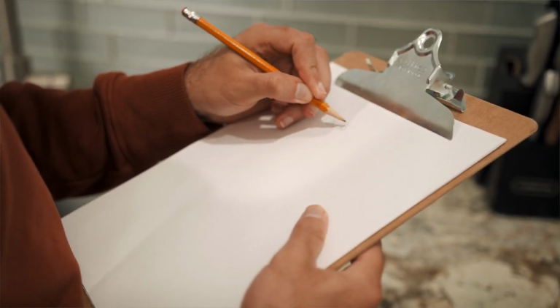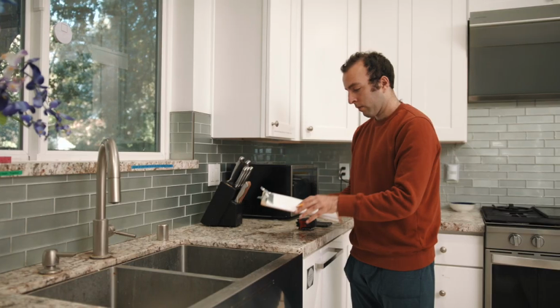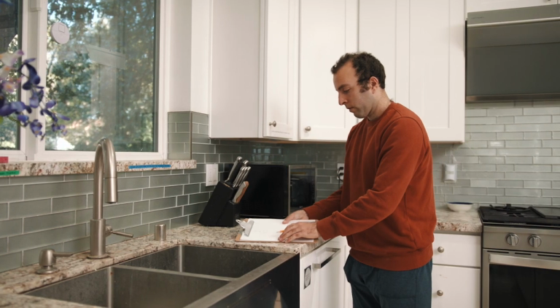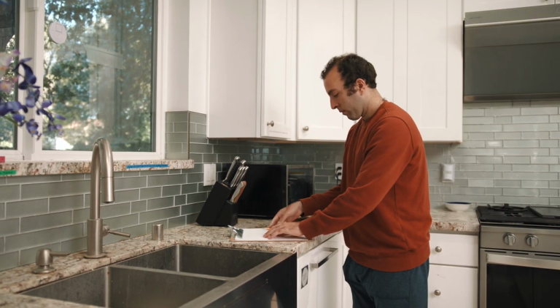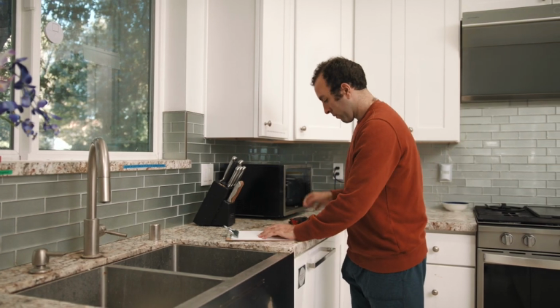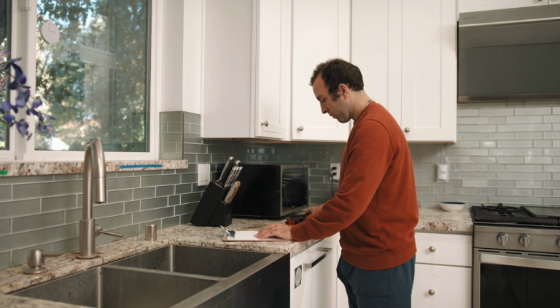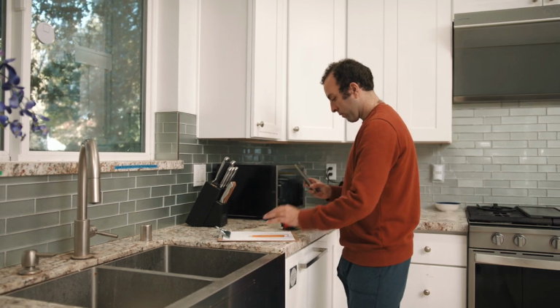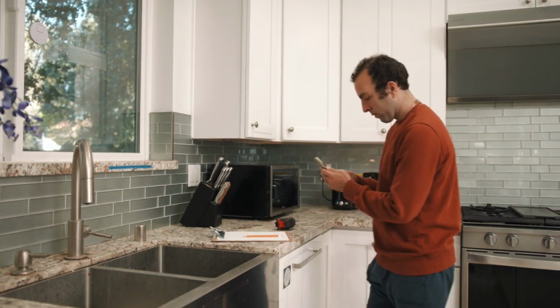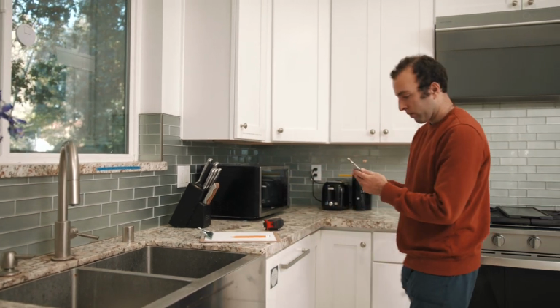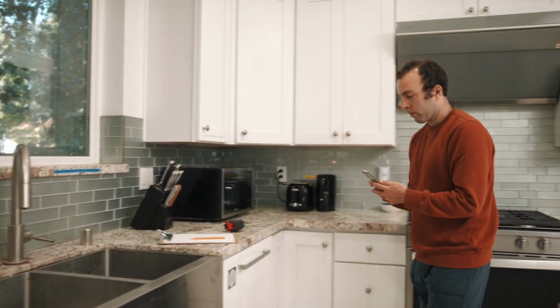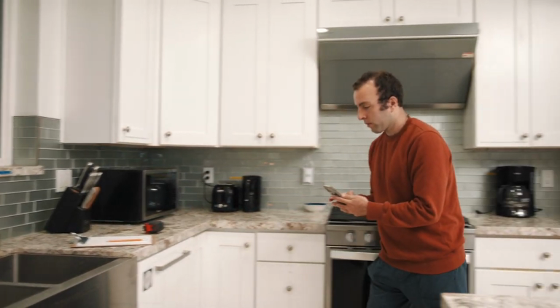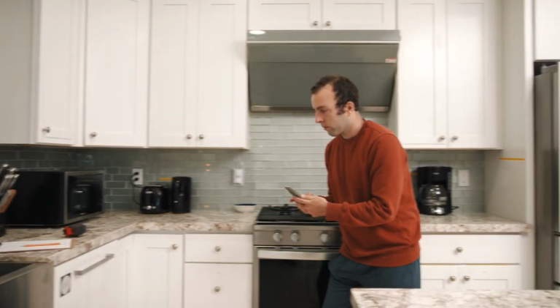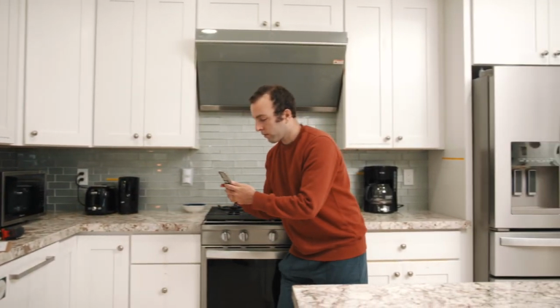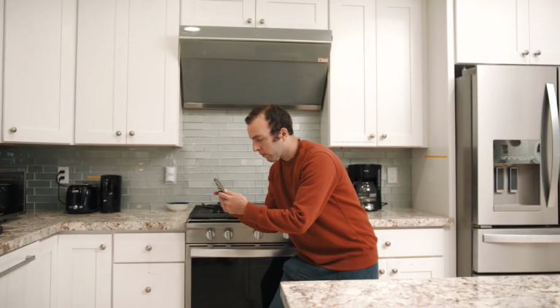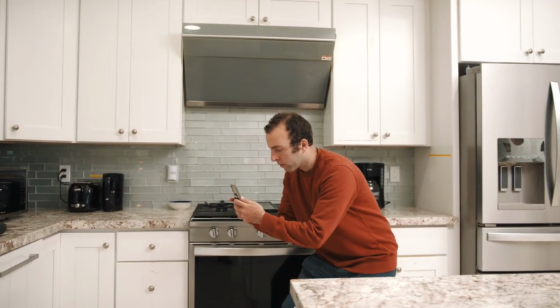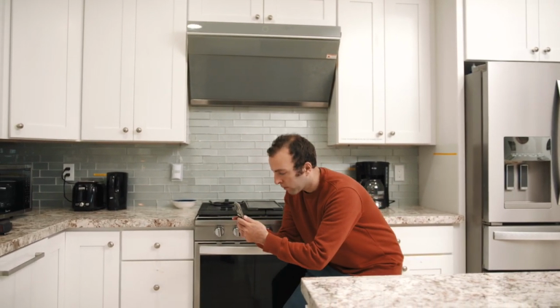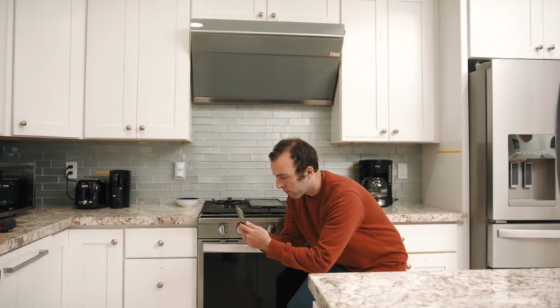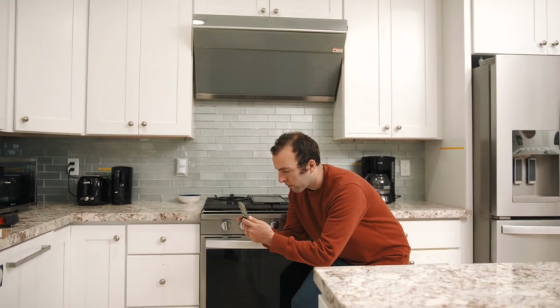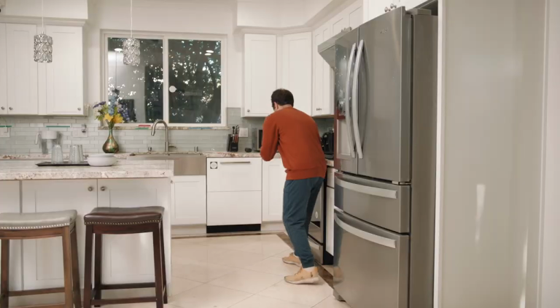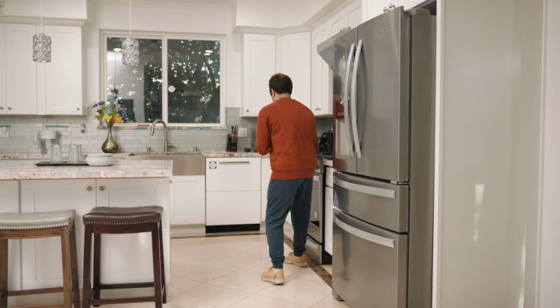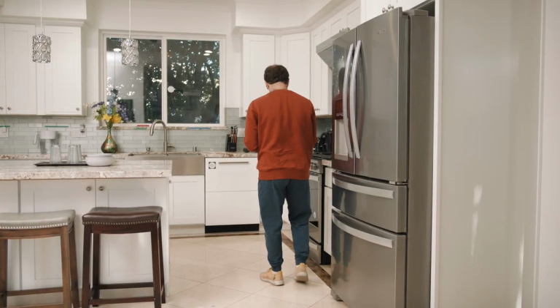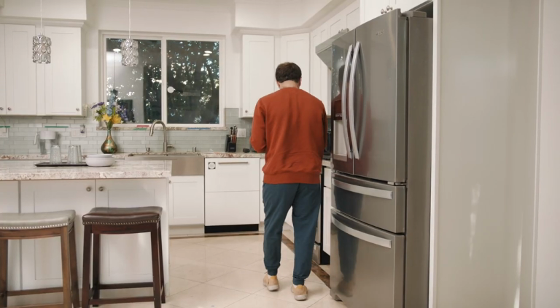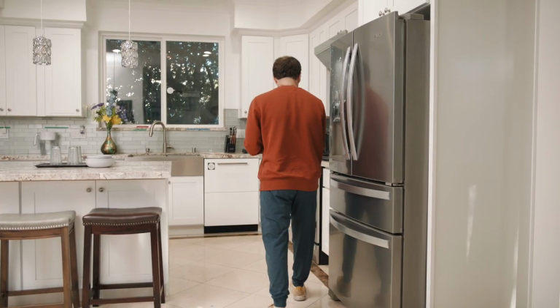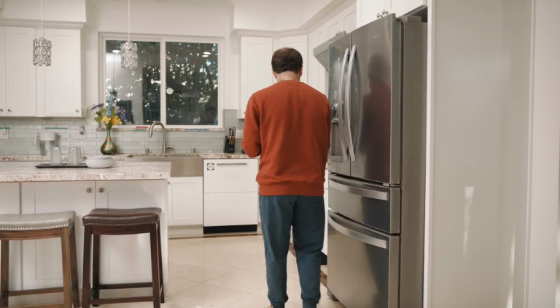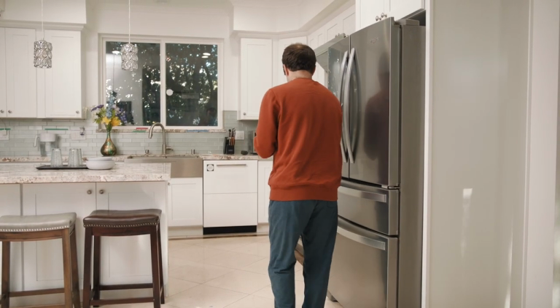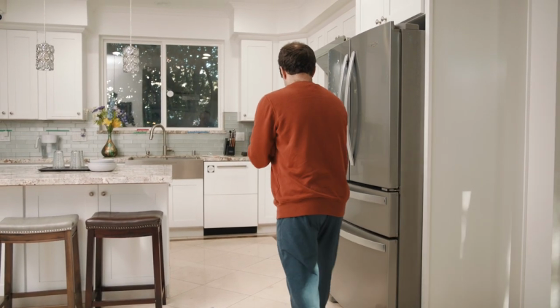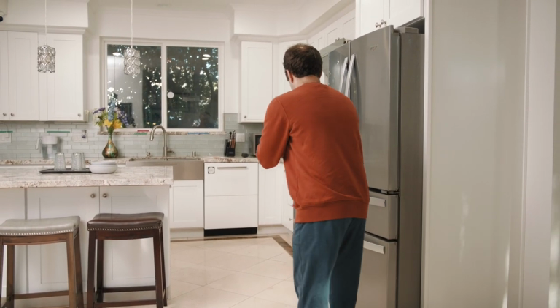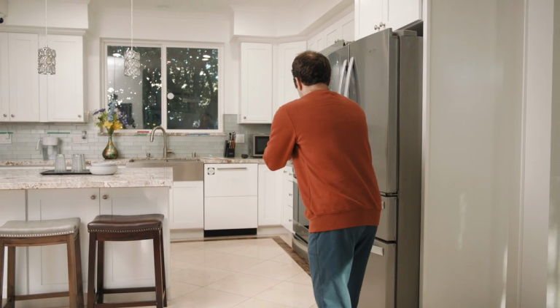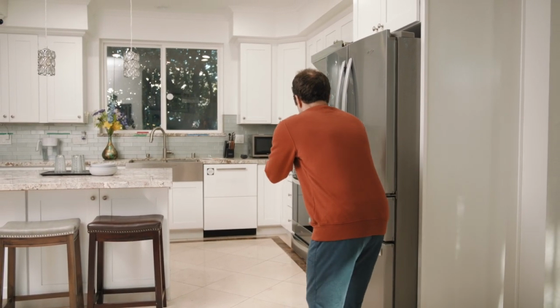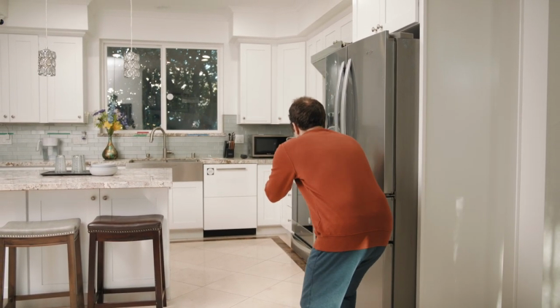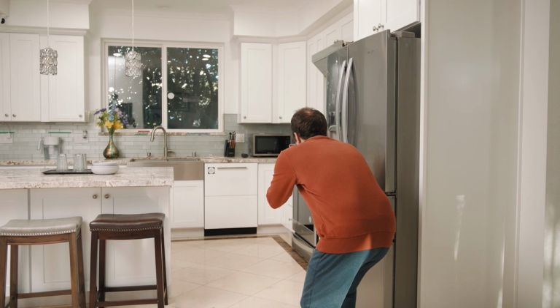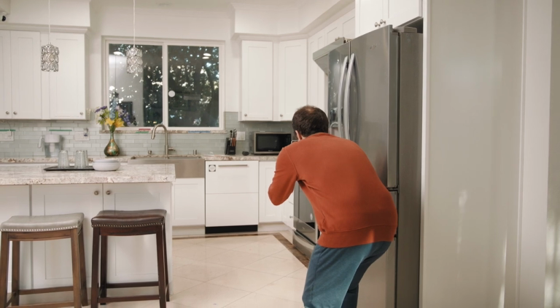If your dishwasher is in a corner, it could impede the cabinet opposite the dishwasher. We recommend taking a few photos of your current dishwasher — one wide shot and one close-up shot. This will help our experts better assist you when you come in.